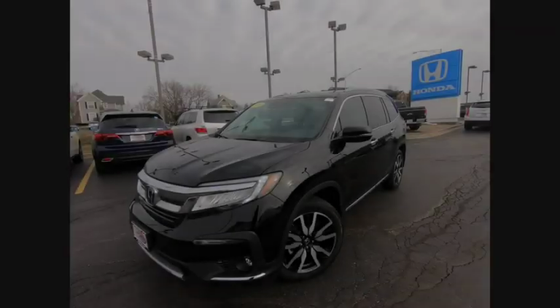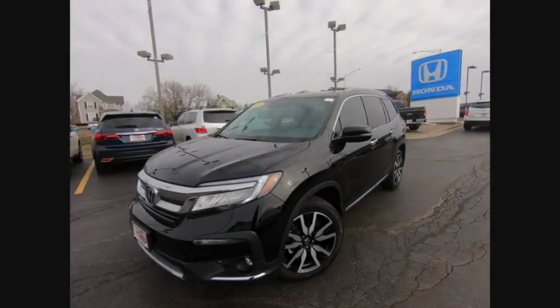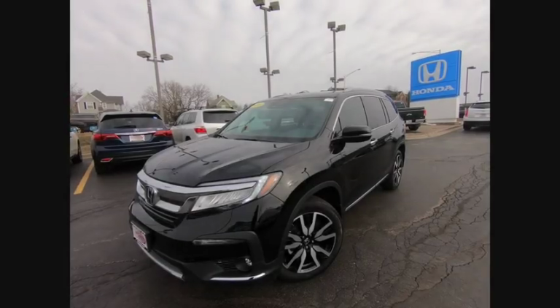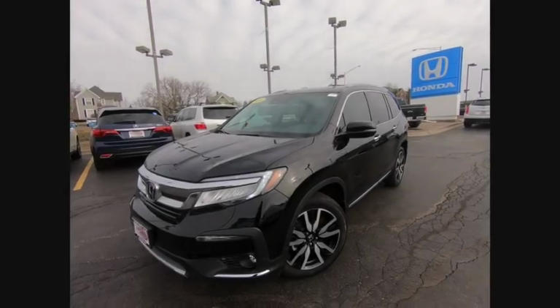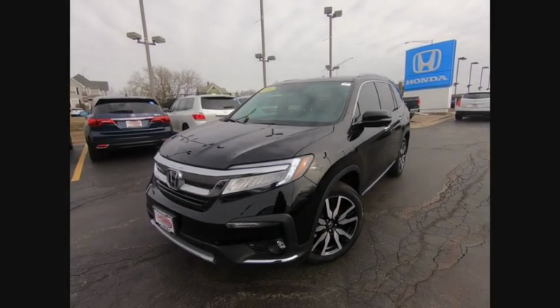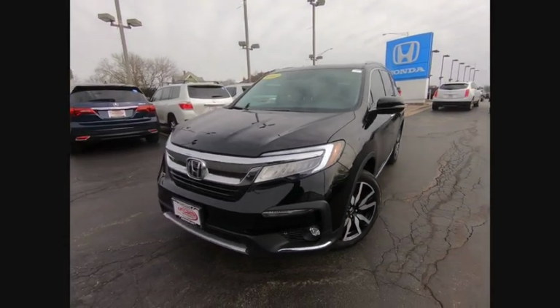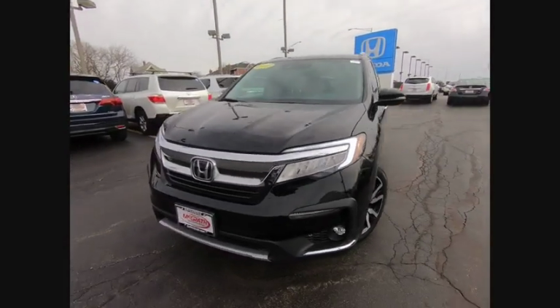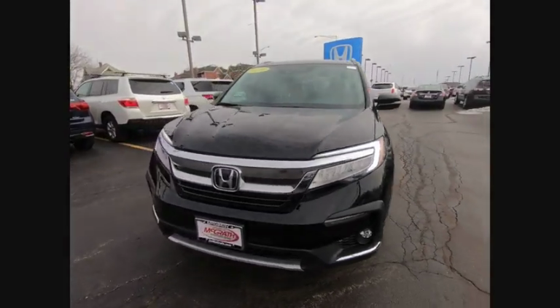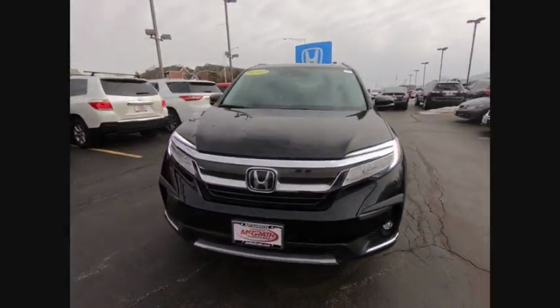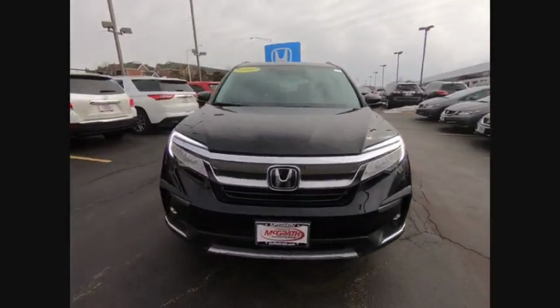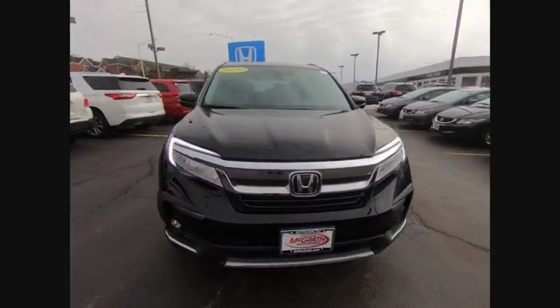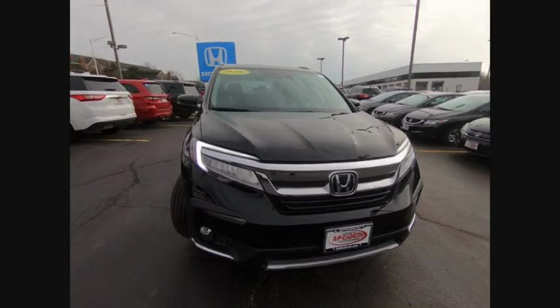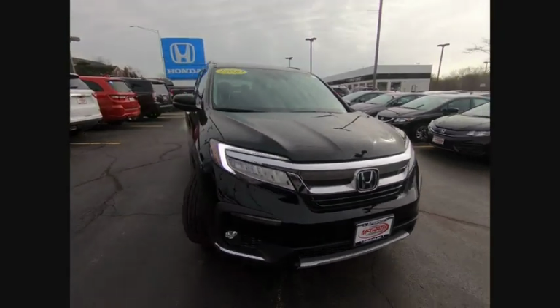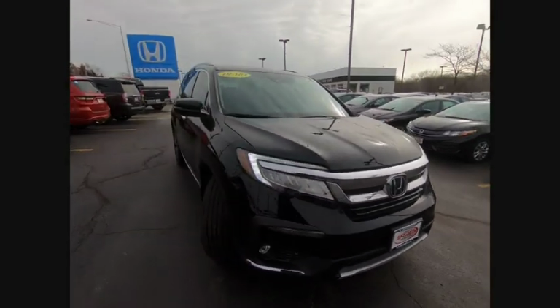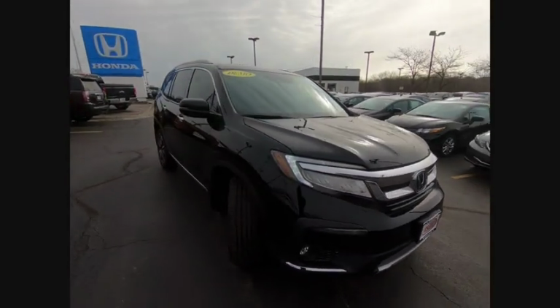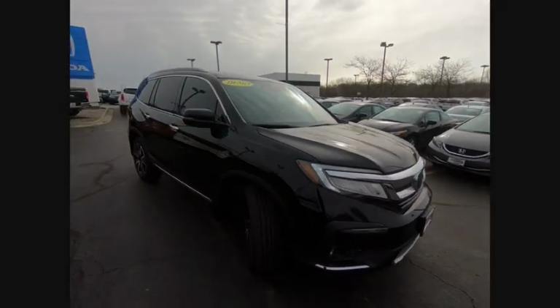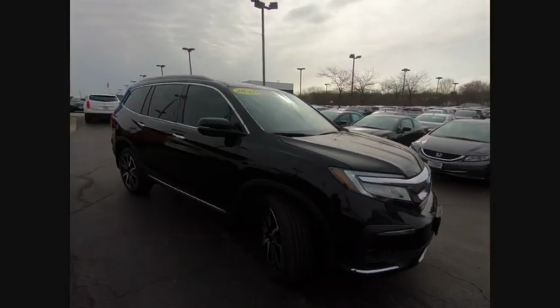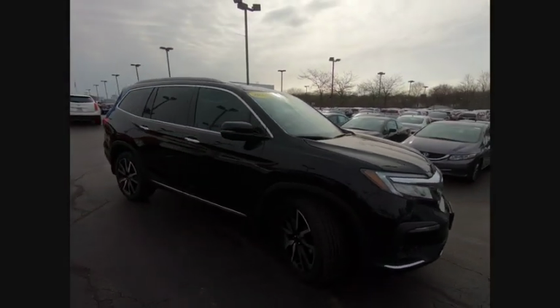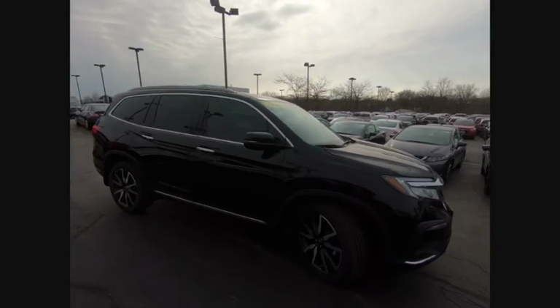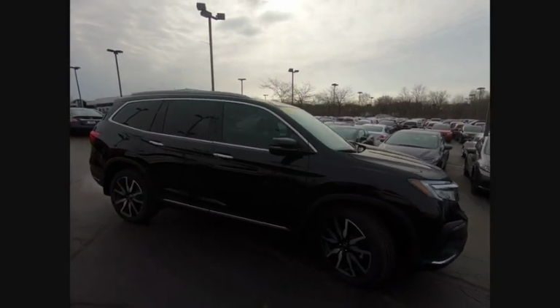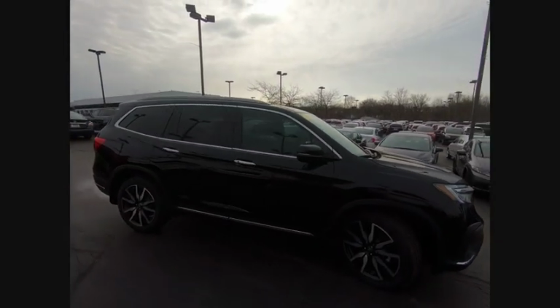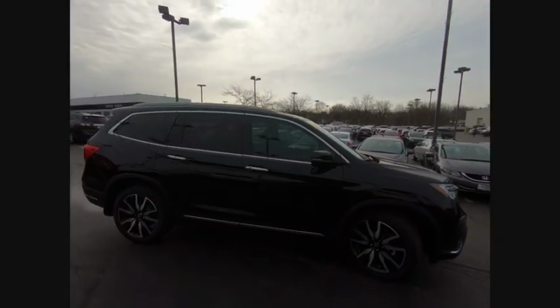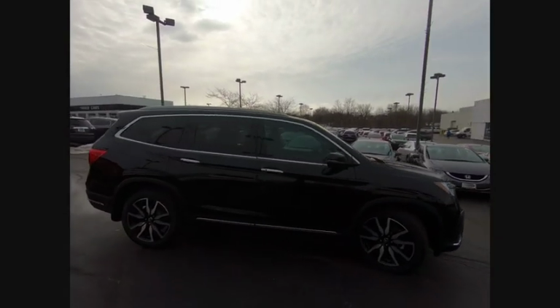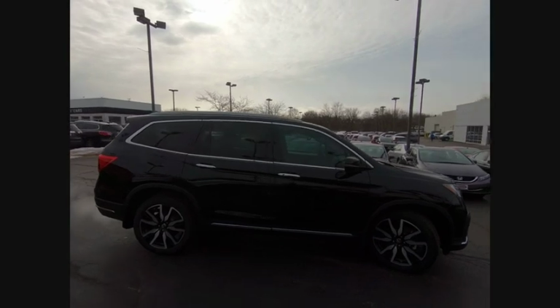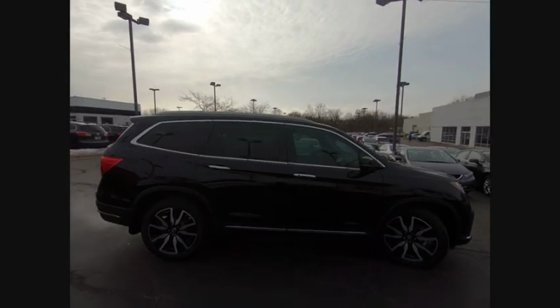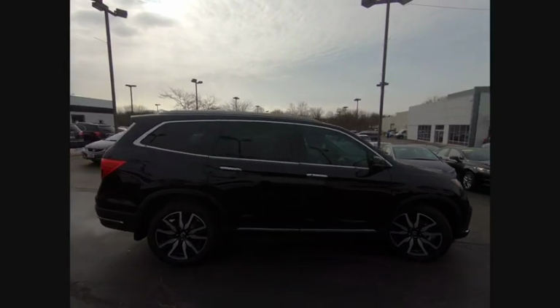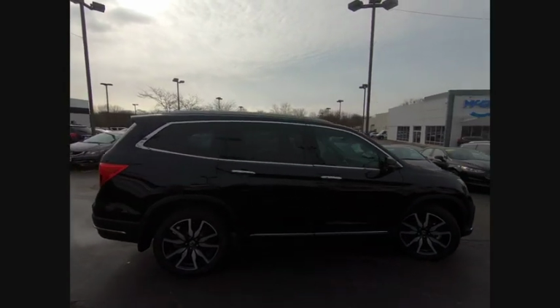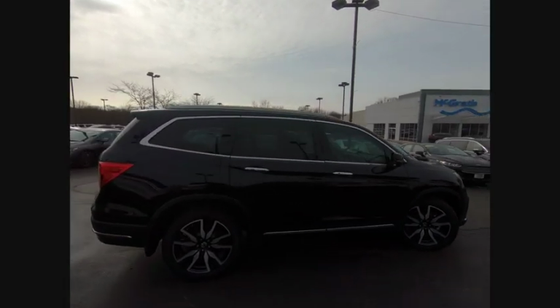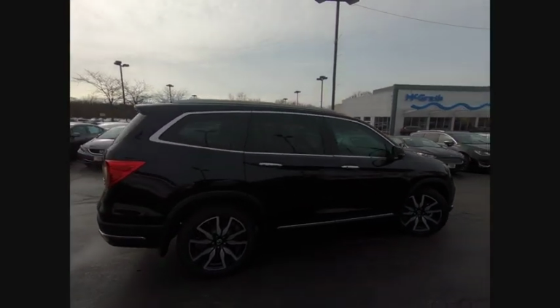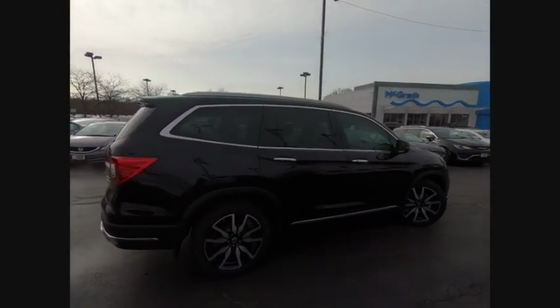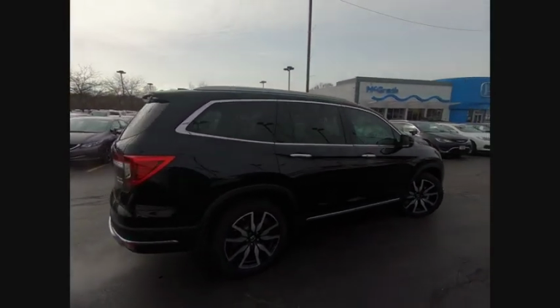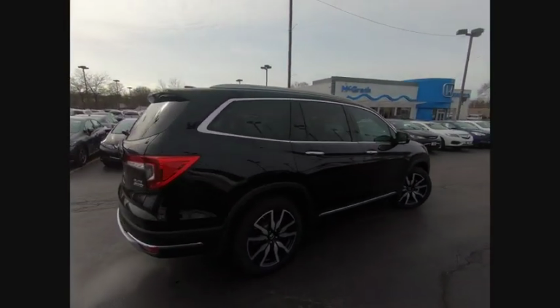Stop by and take a look at the 2019 Pilot. Optimal utility. Indulgent interior. Powerful performer. You'll be ready for almost anything in the Honda Pilot, and it is priced below $45,000.